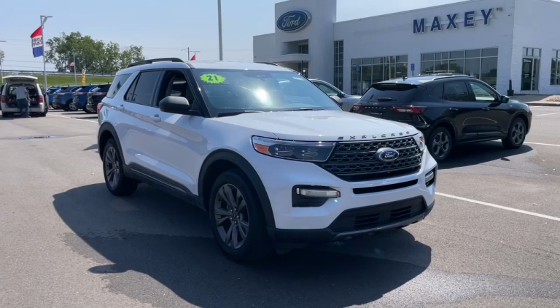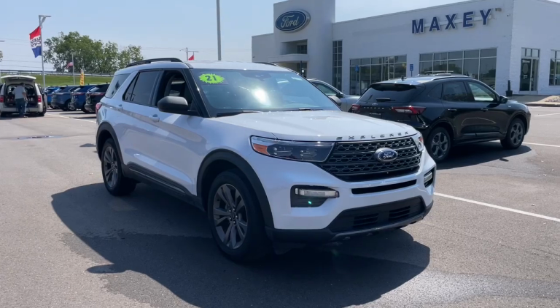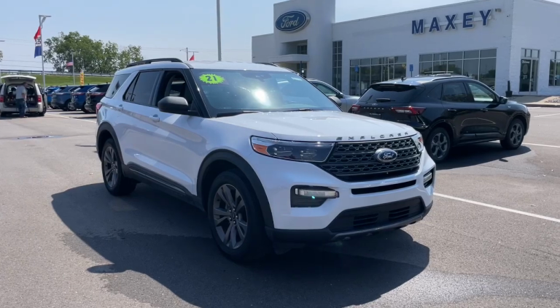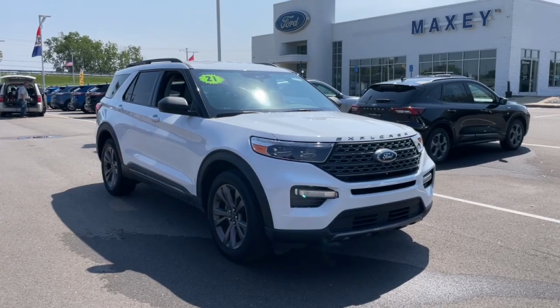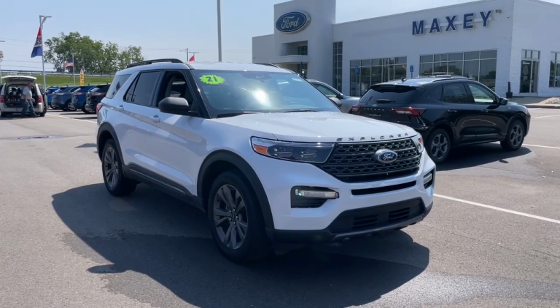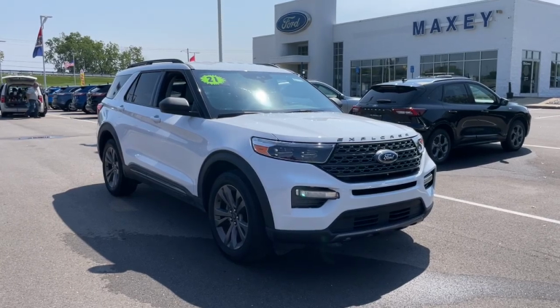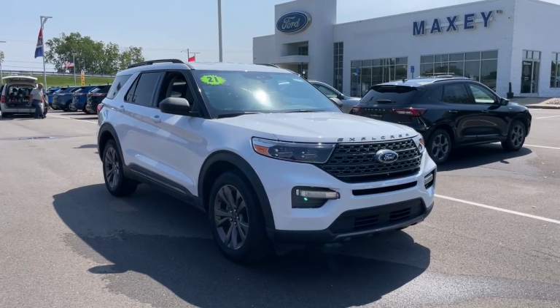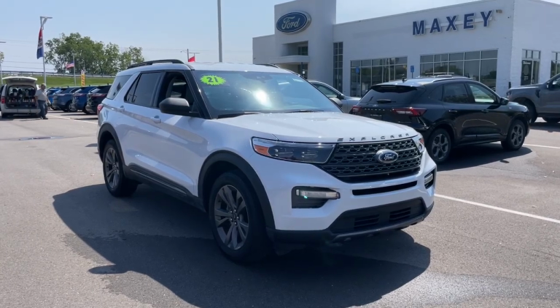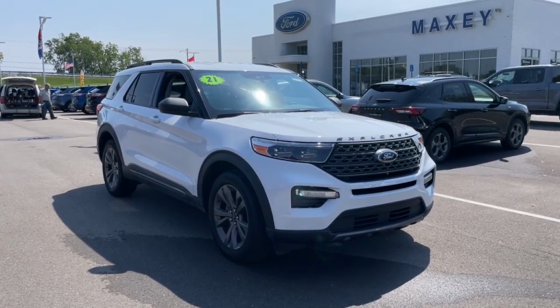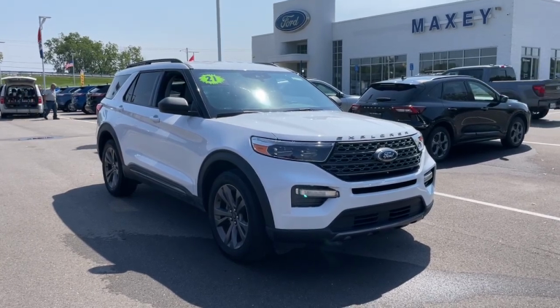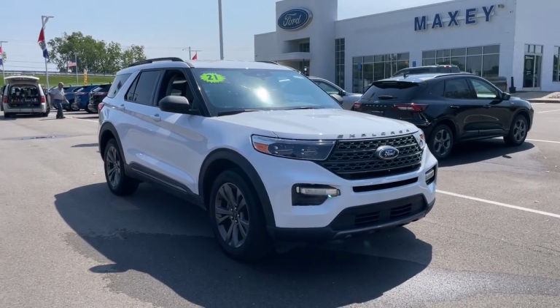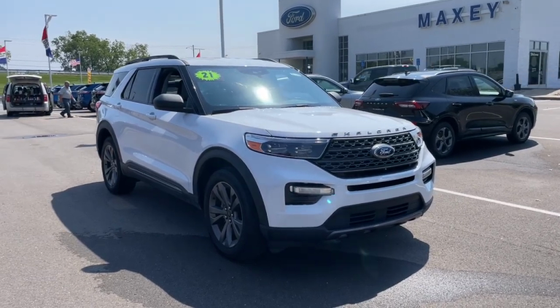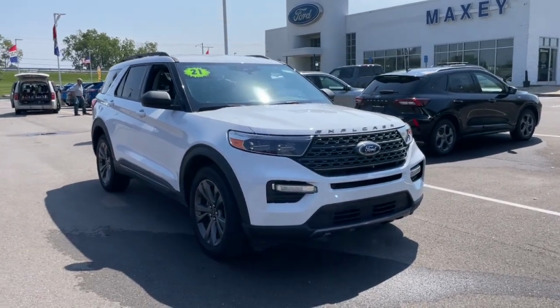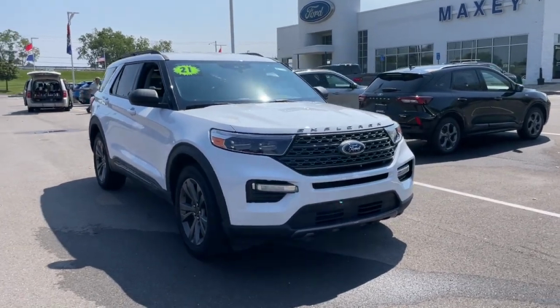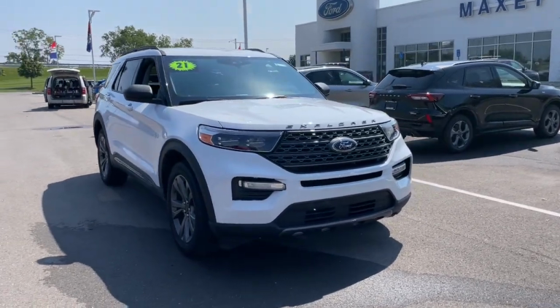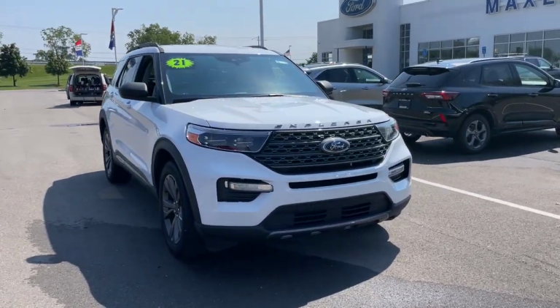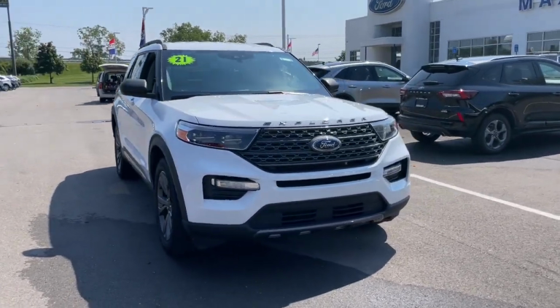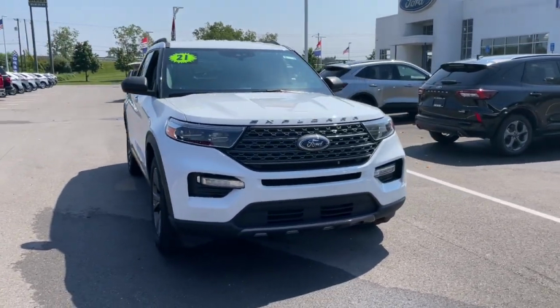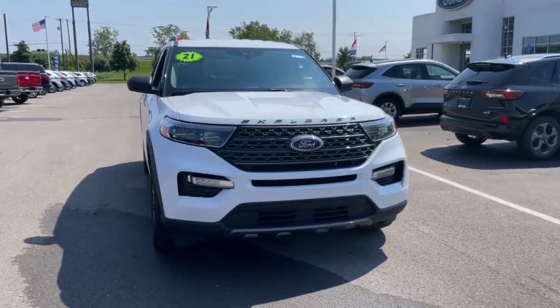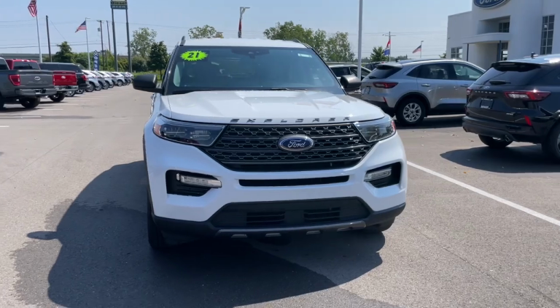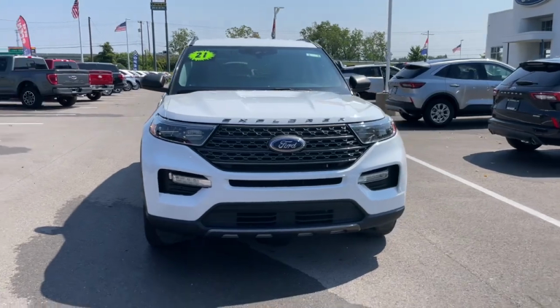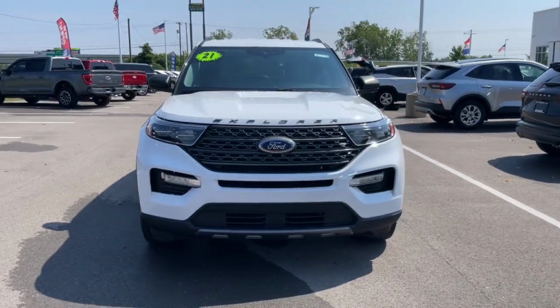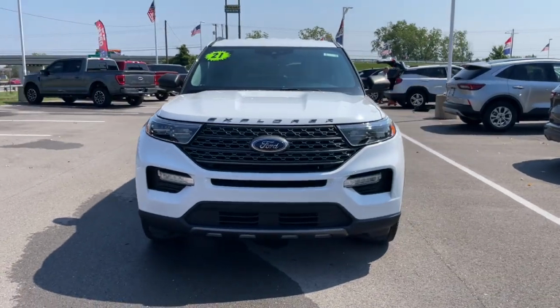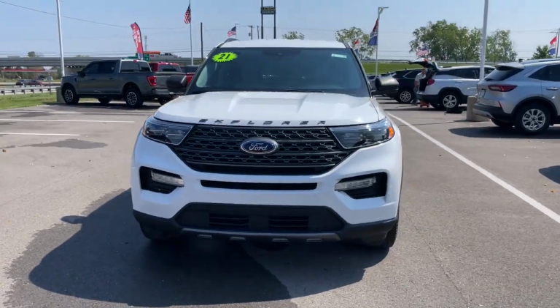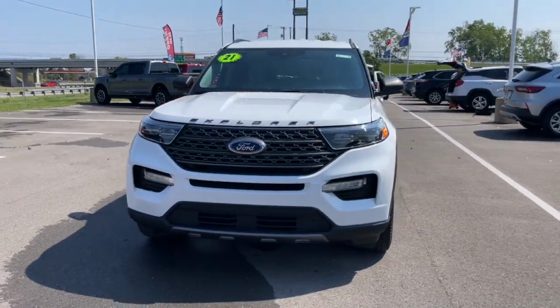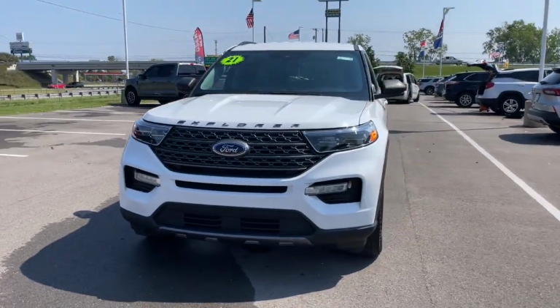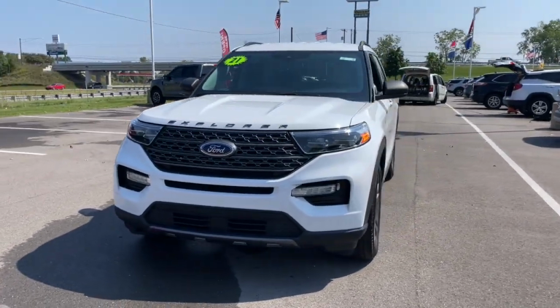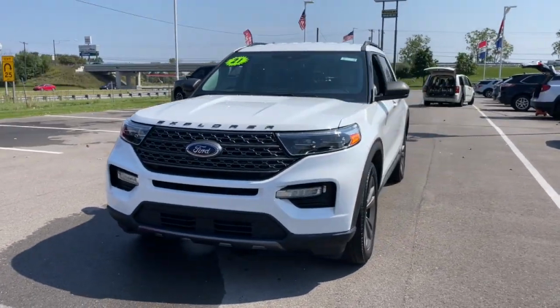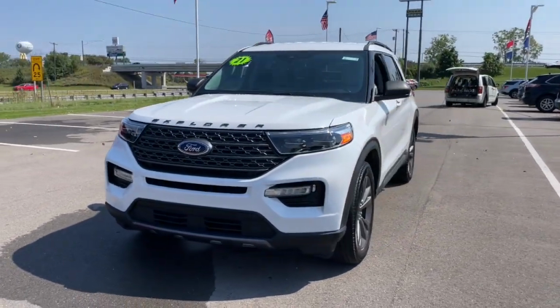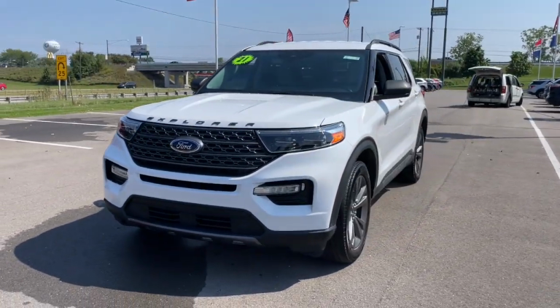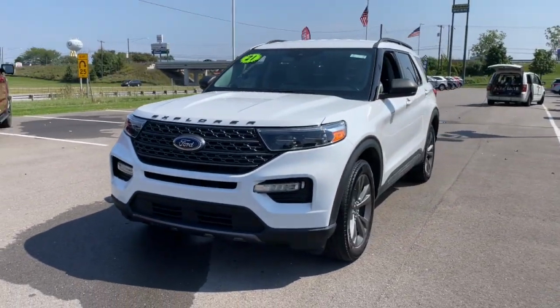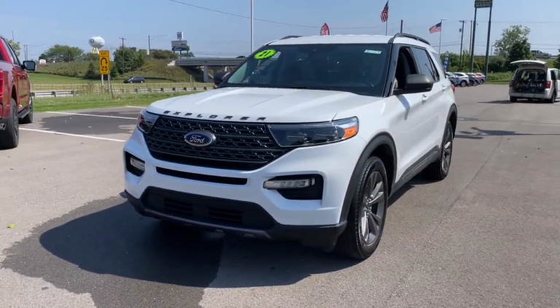Enjoy the view of this 2021 Ford Explorer. This vehicle is an outstanding buy with fewer than 30,000 miles on the odometer.